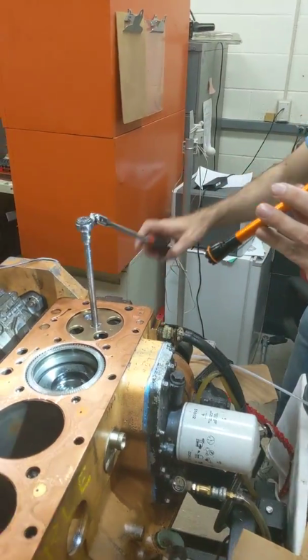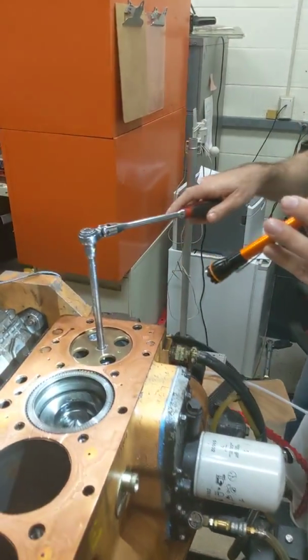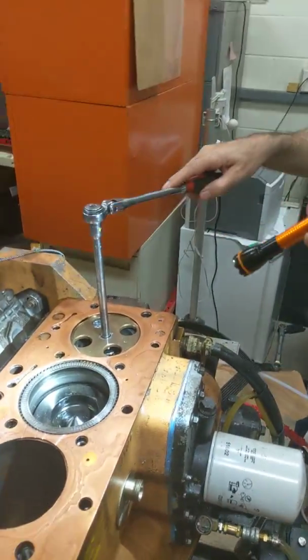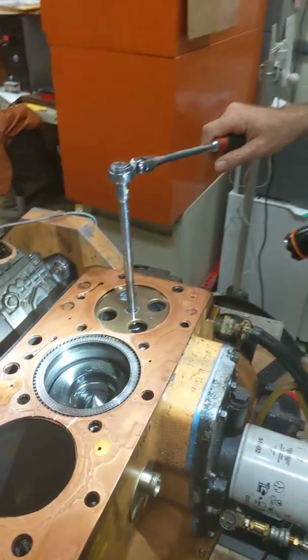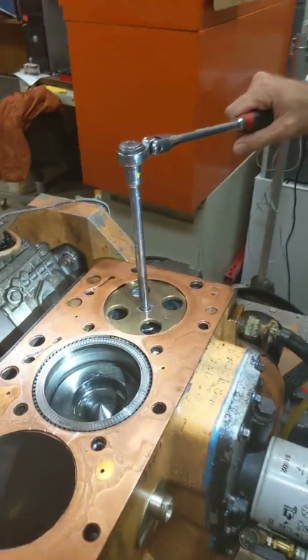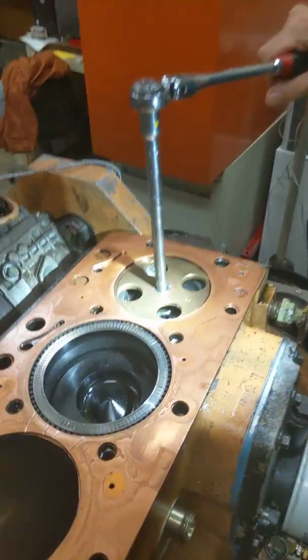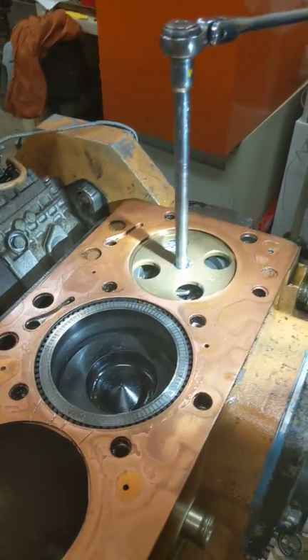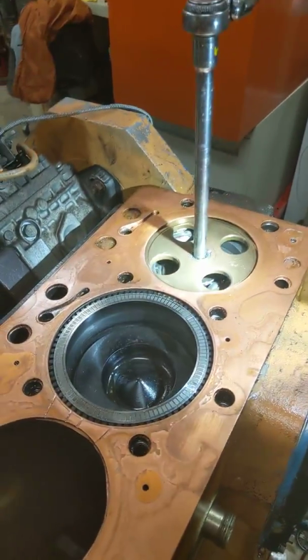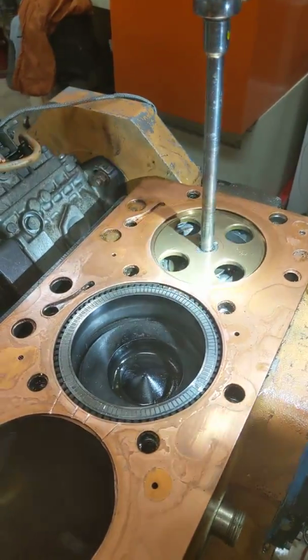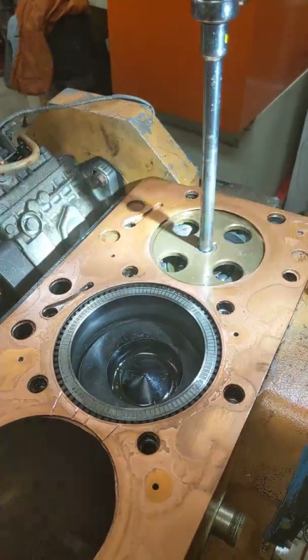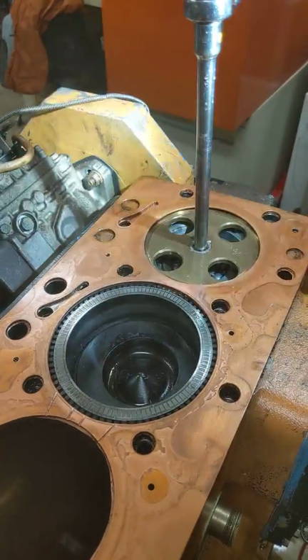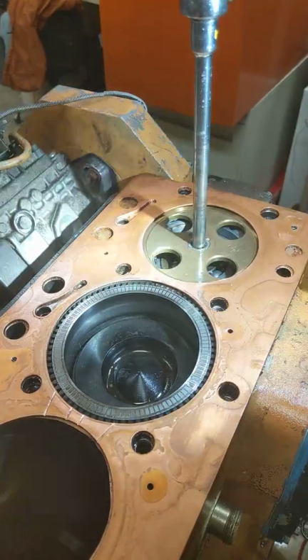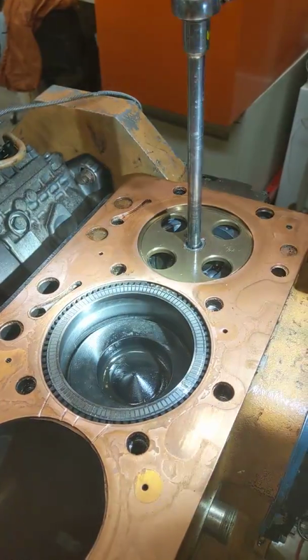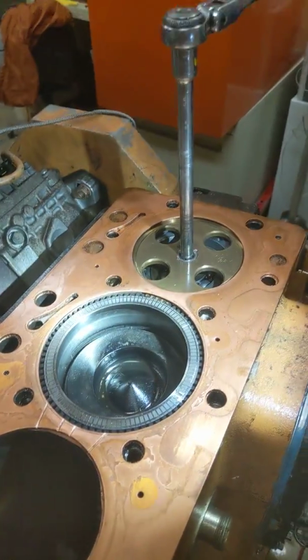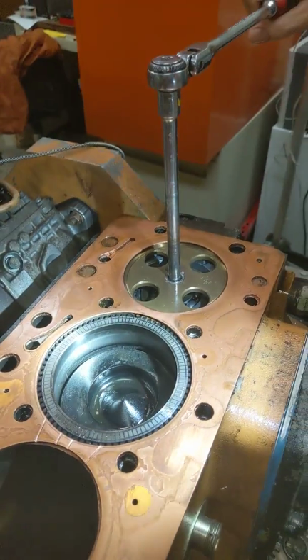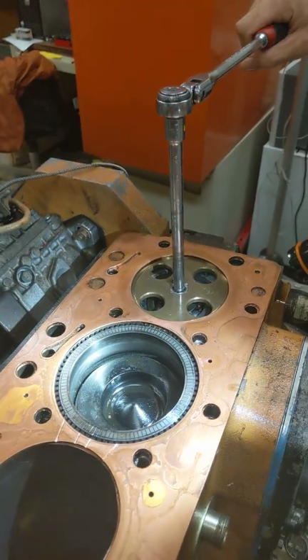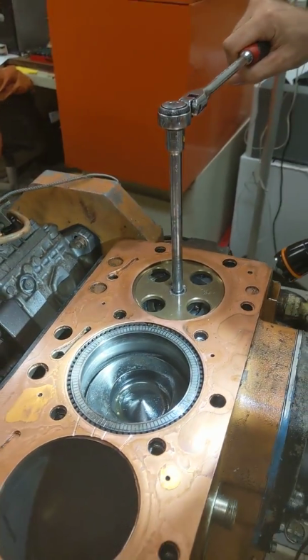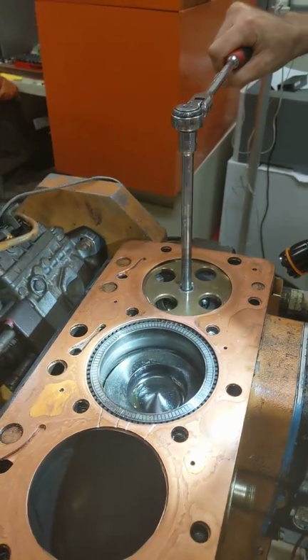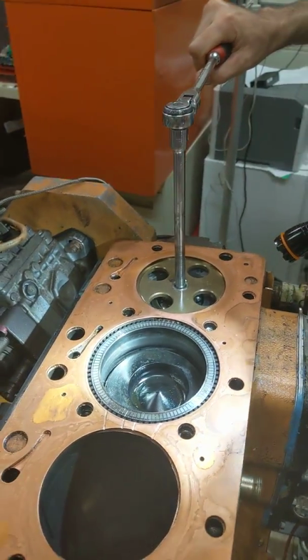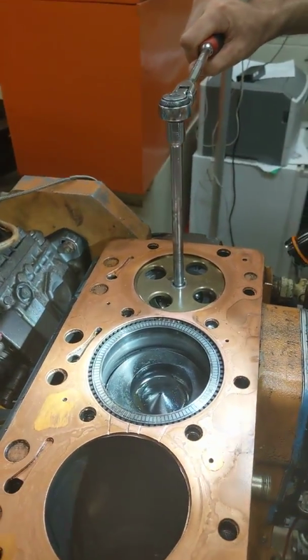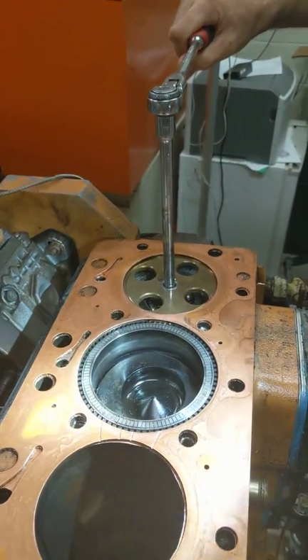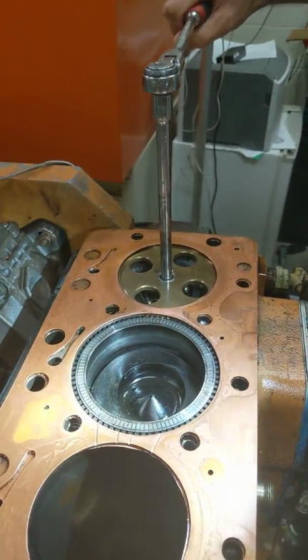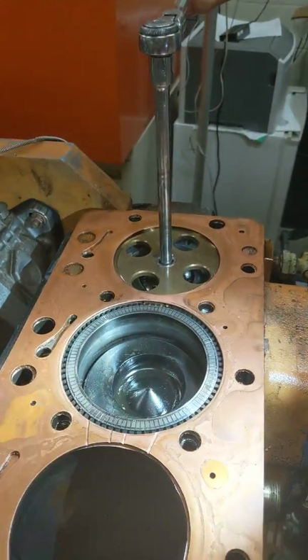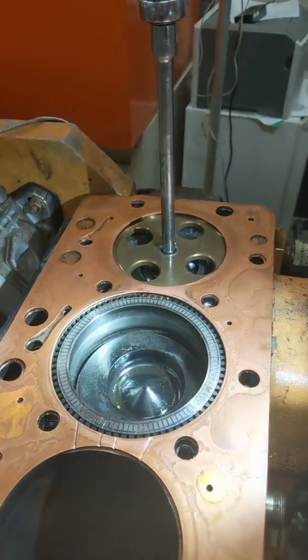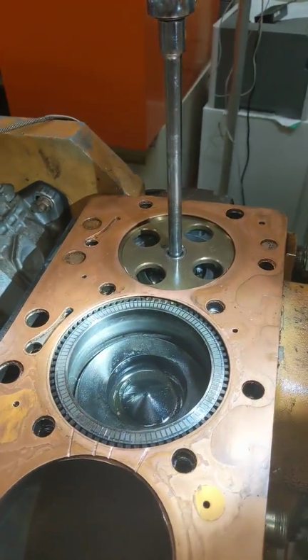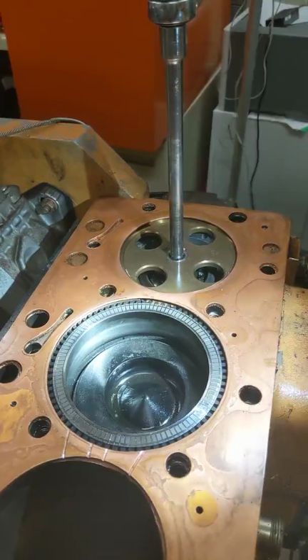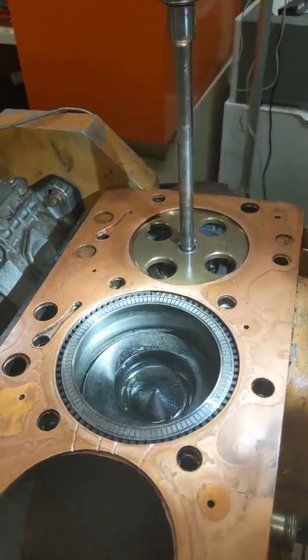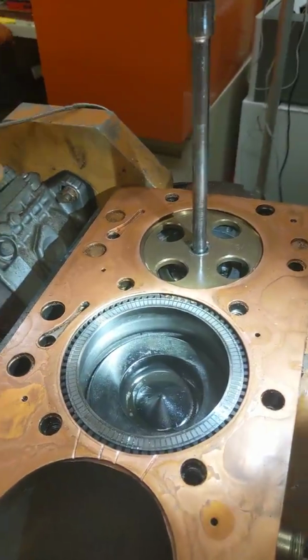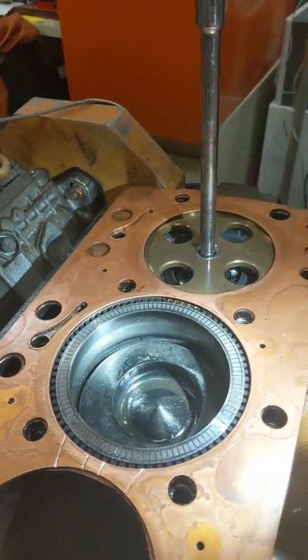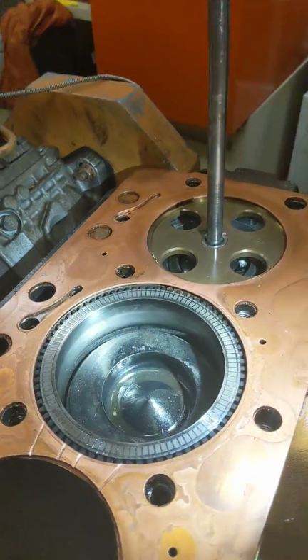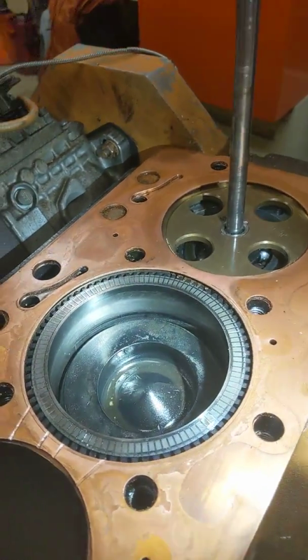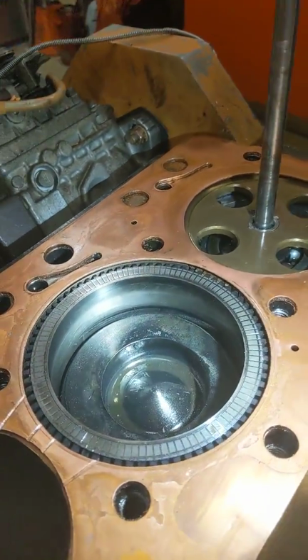This is our rotating liner. This is the driving gear. This is the shaft that sticks out of the cylinder head.